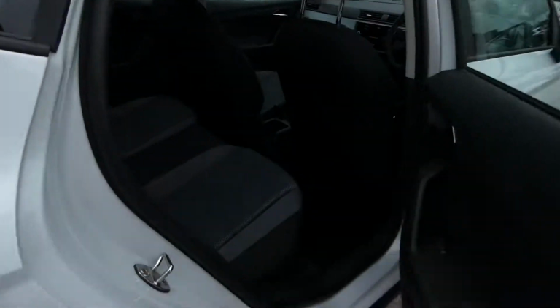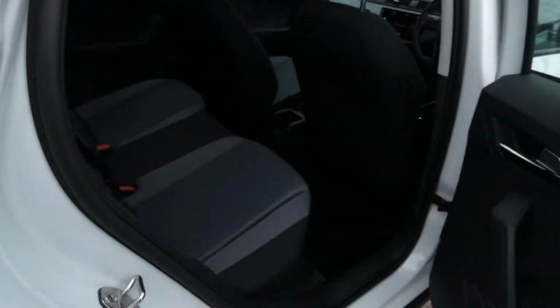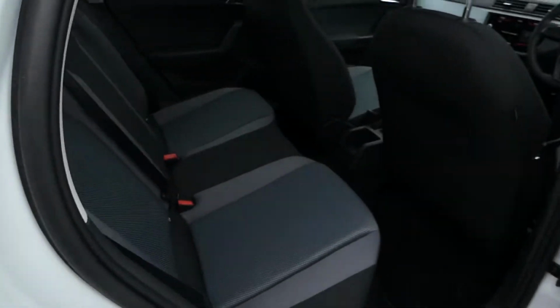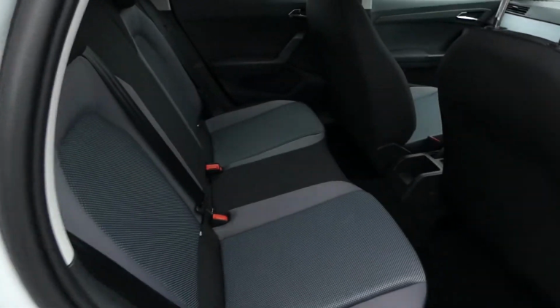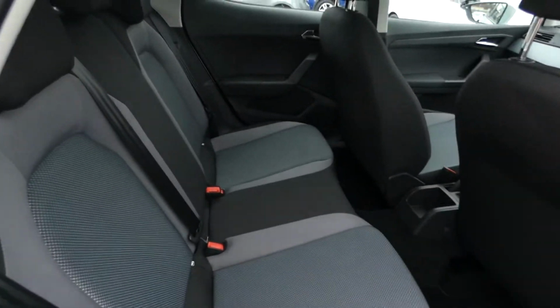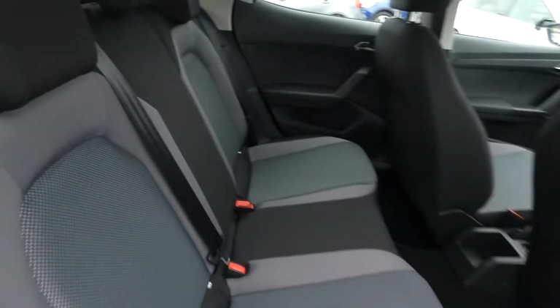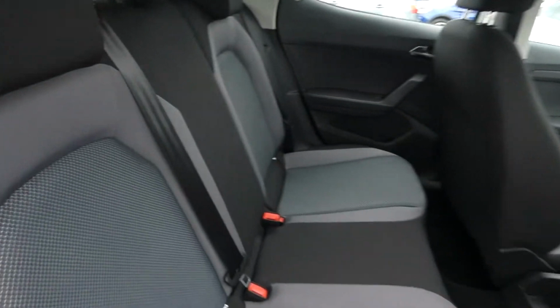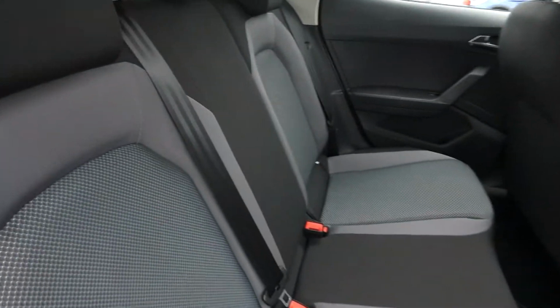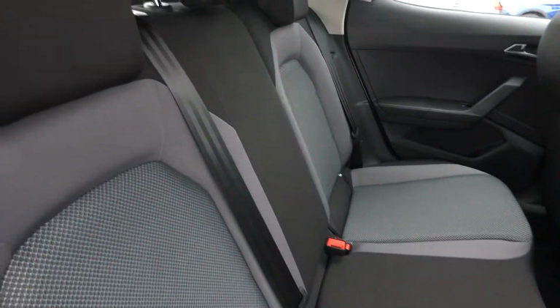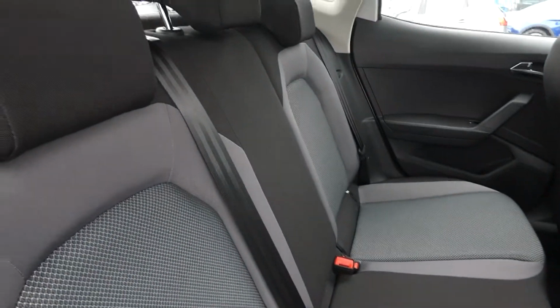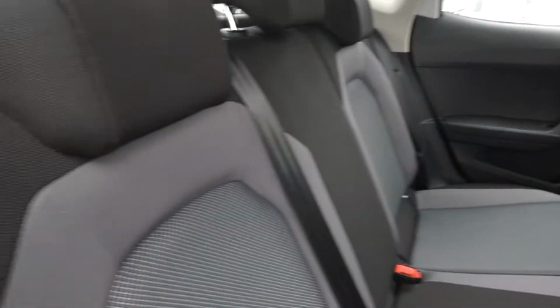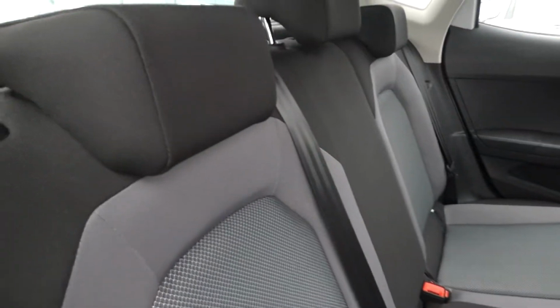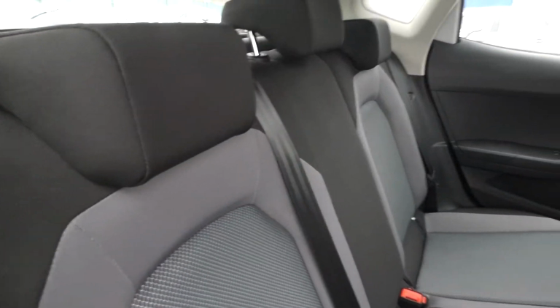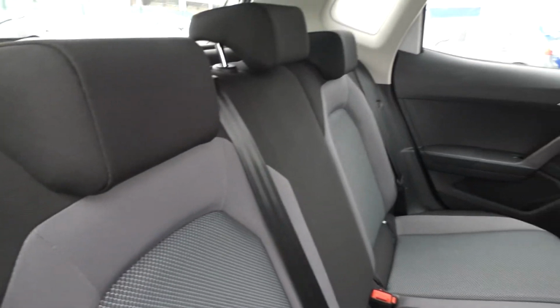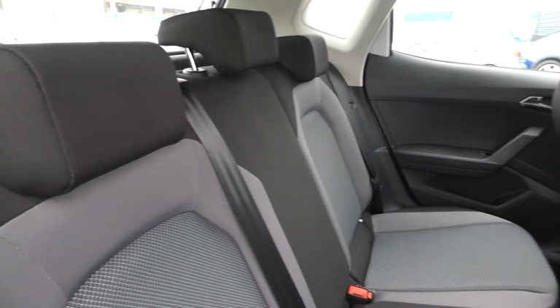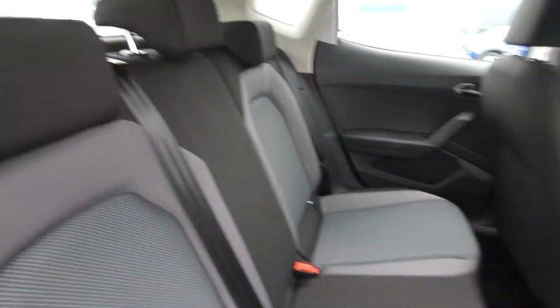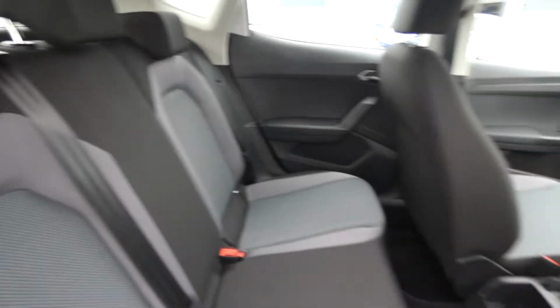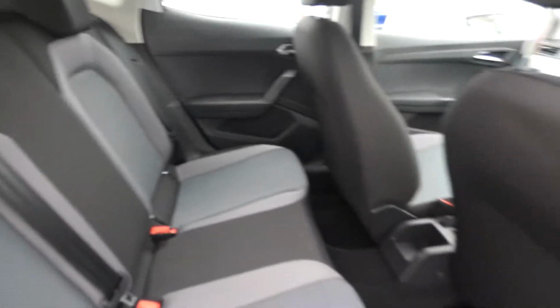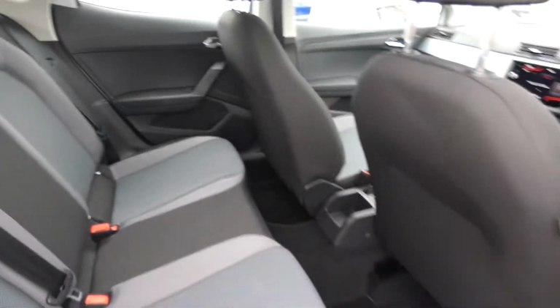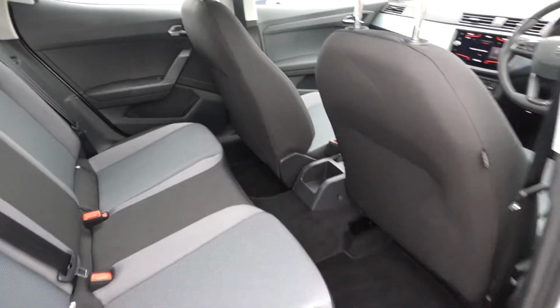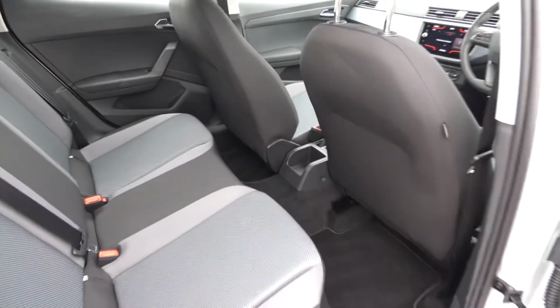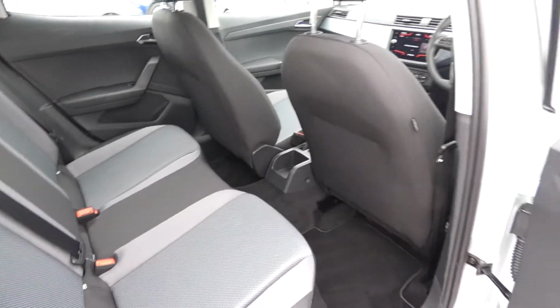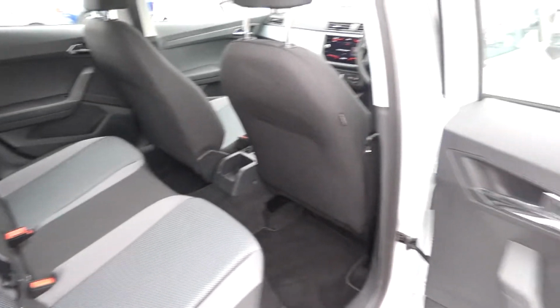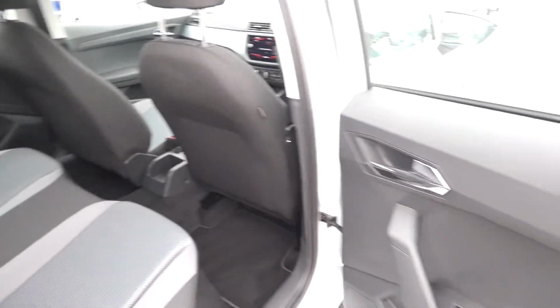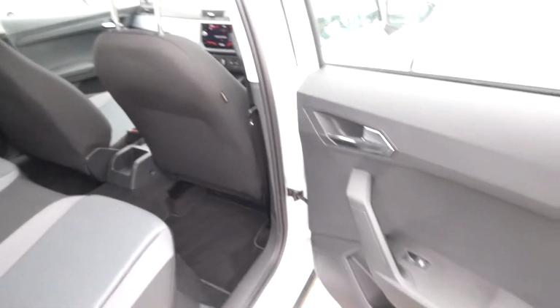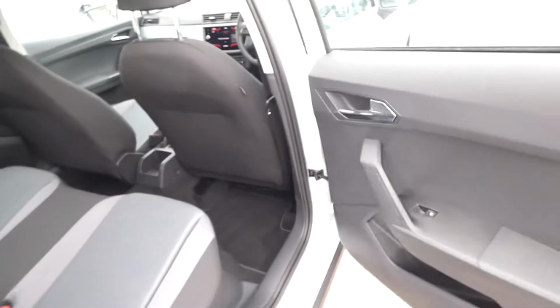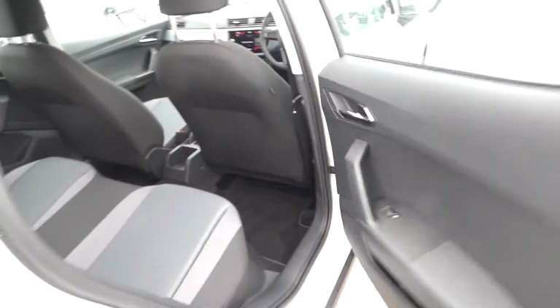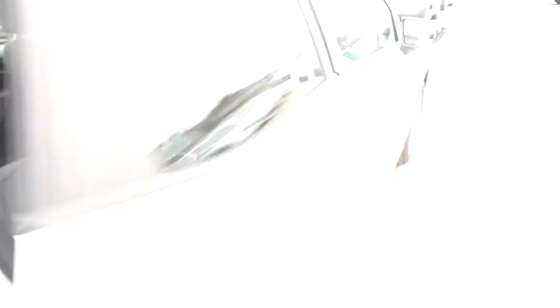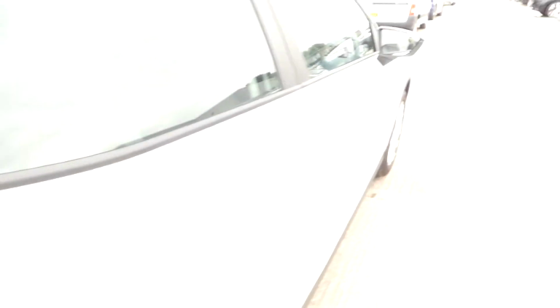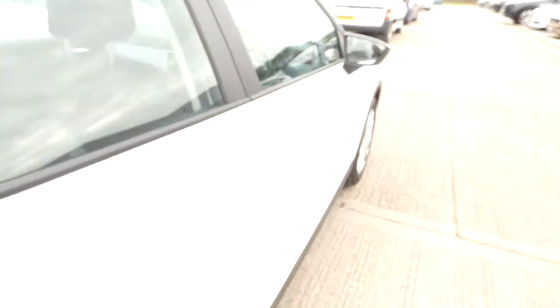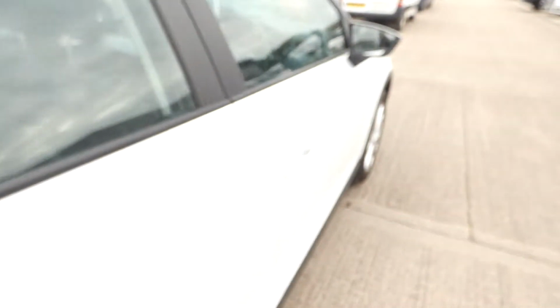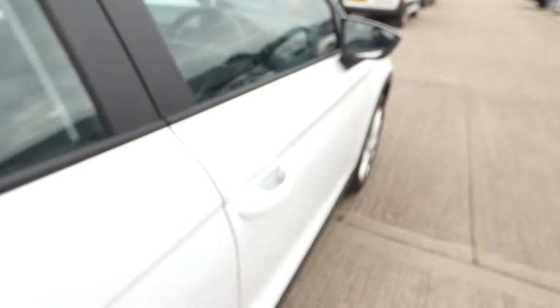In the back we've got the full SE Tech interior with the grey and black cloth material seats and a lovely amount of legroom, as well as electric window switches on every door.